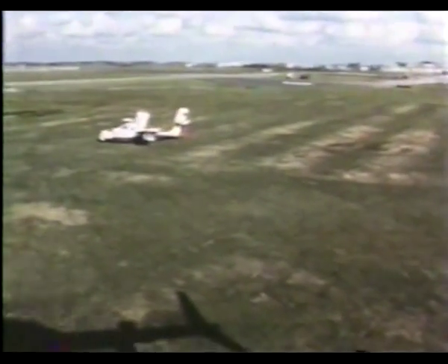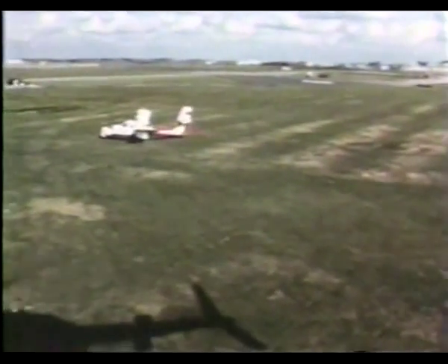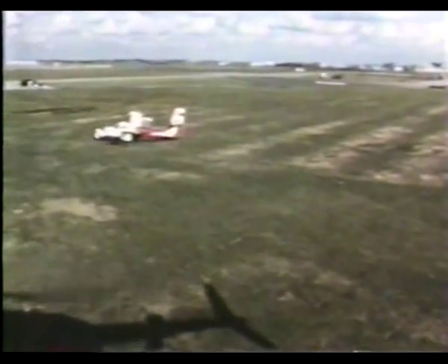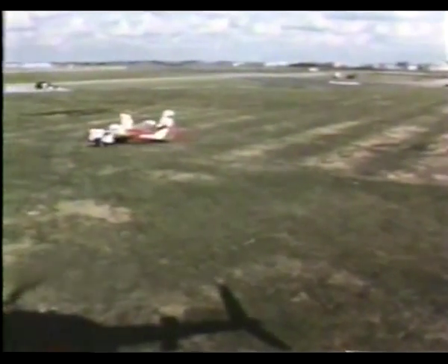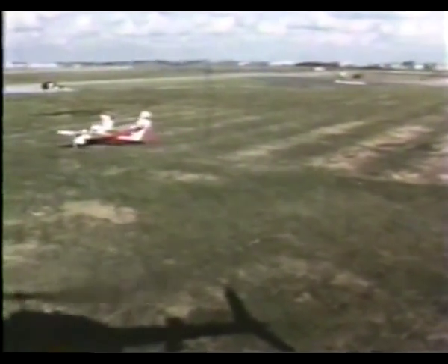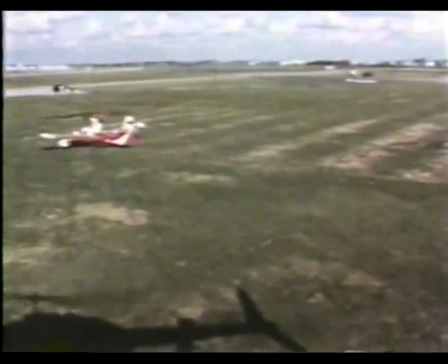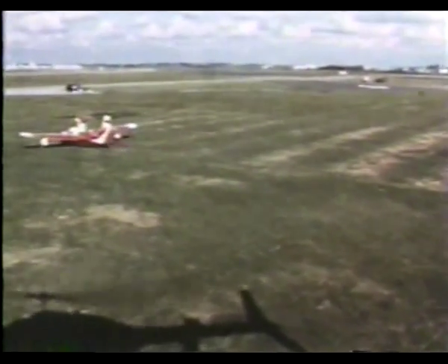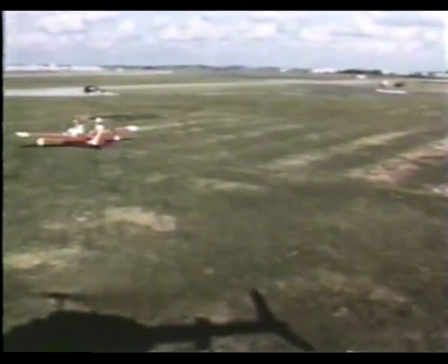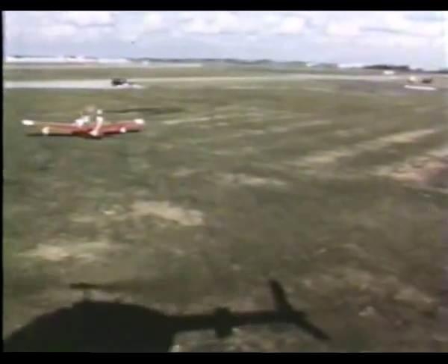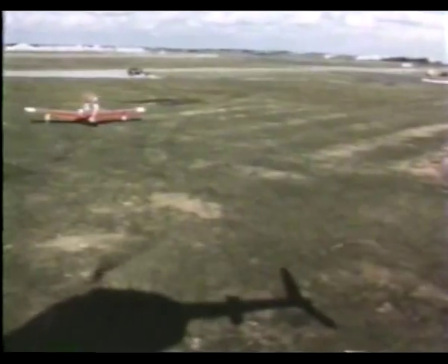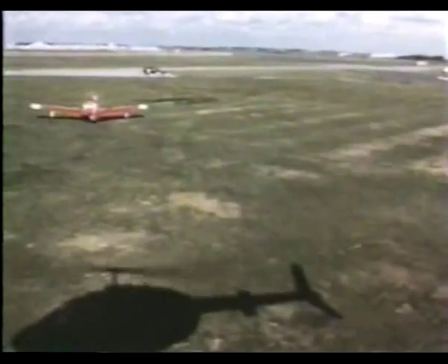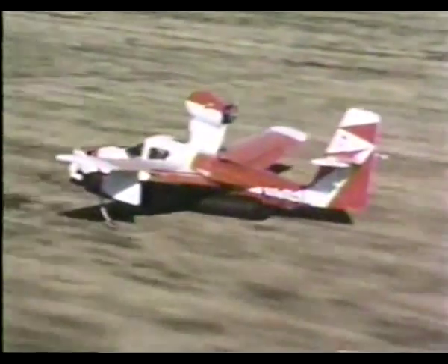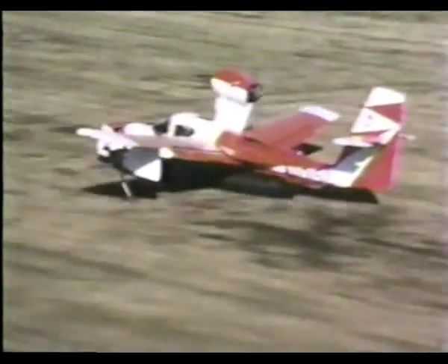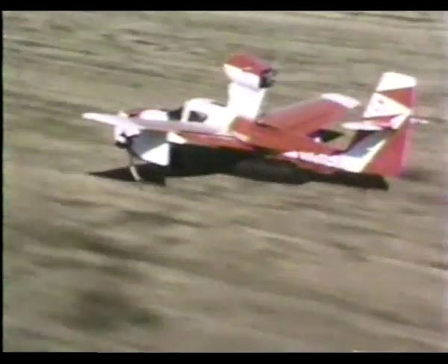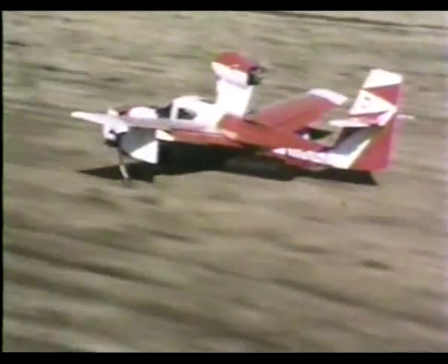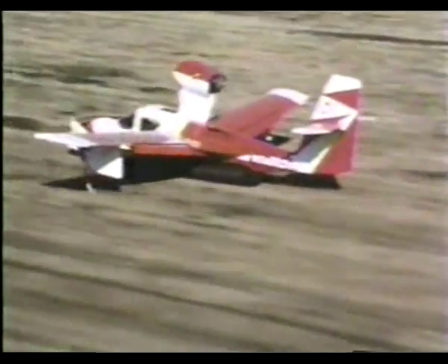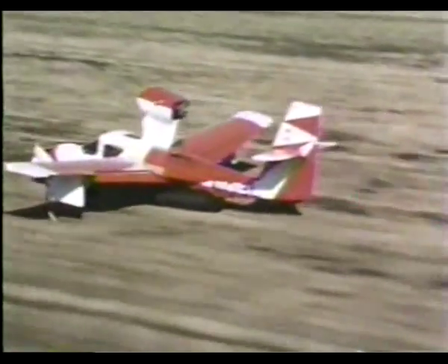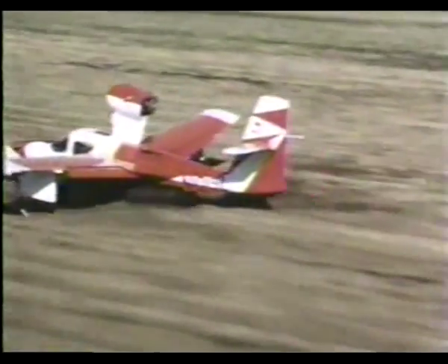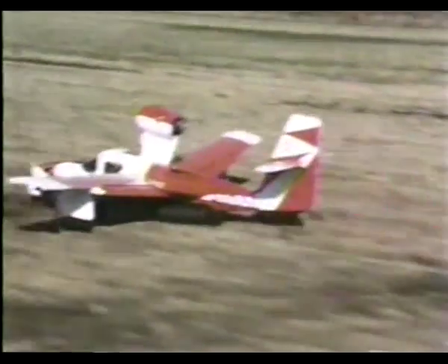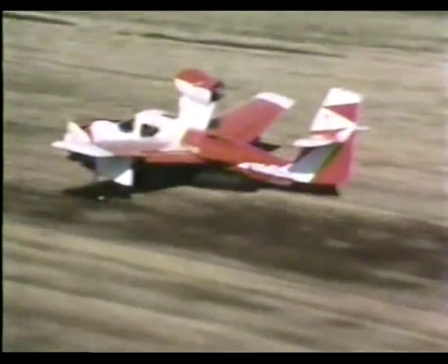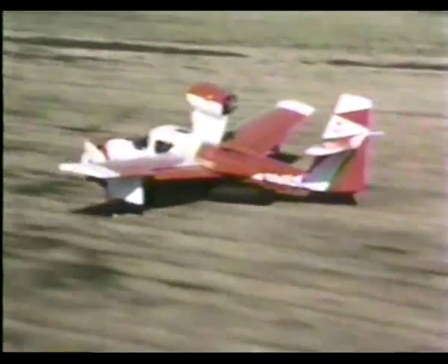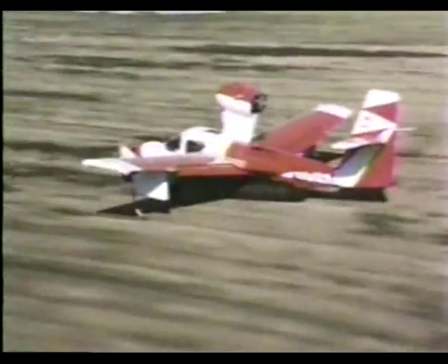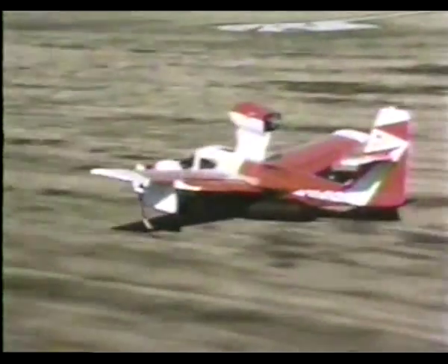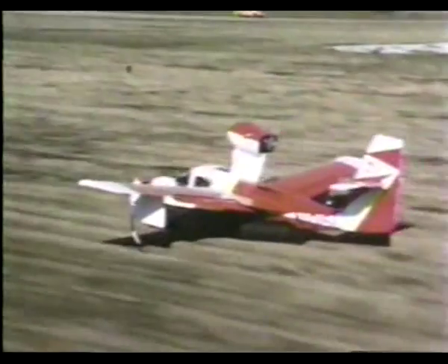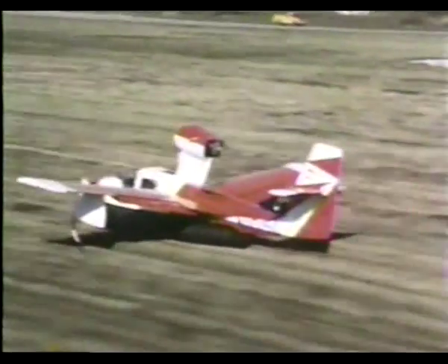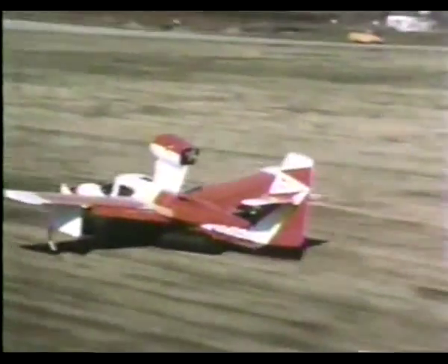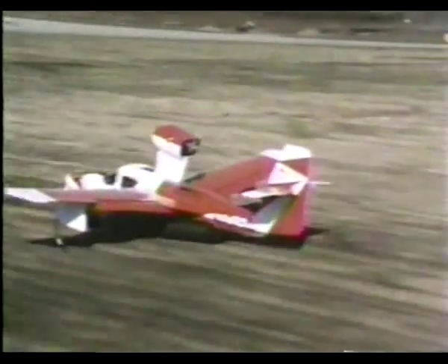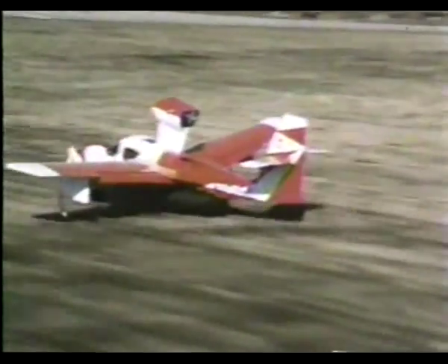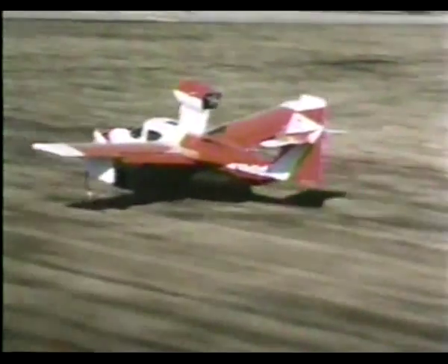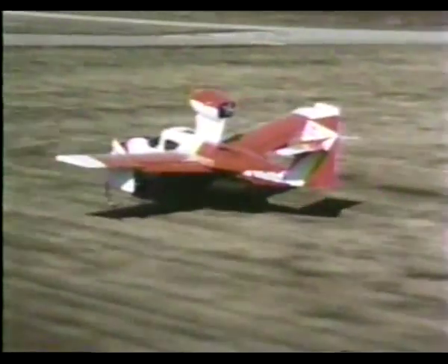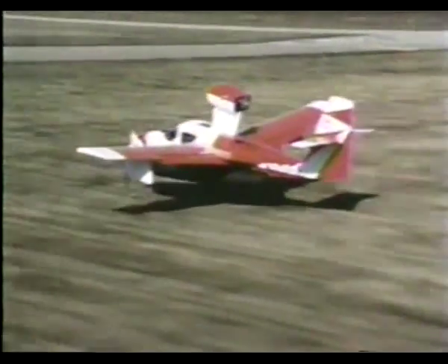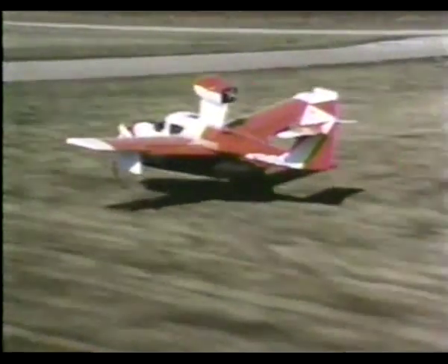But this was no regular hovercraft skirt system. Earl's idea was inspired by the aircraft wing de-icing boots developed by Goodyear, and his skirt was flexible and retracted in flight to reduce drag.